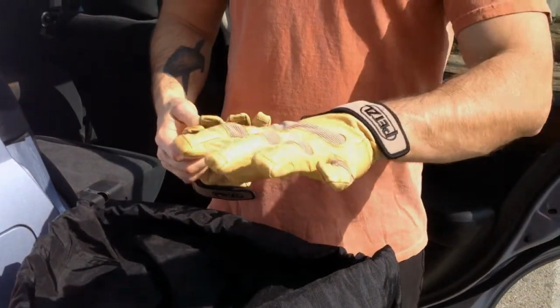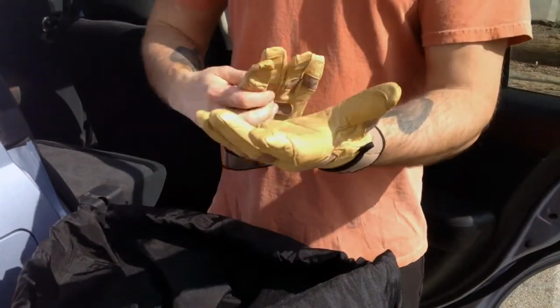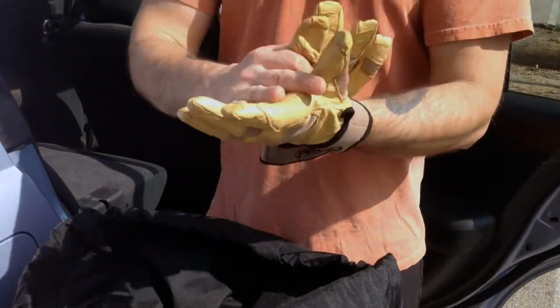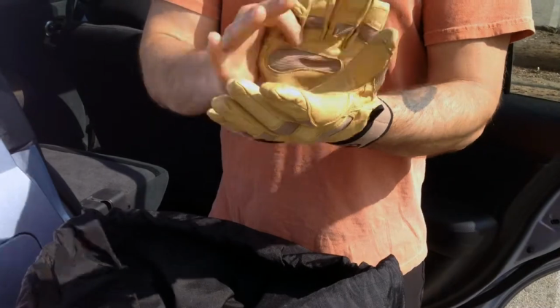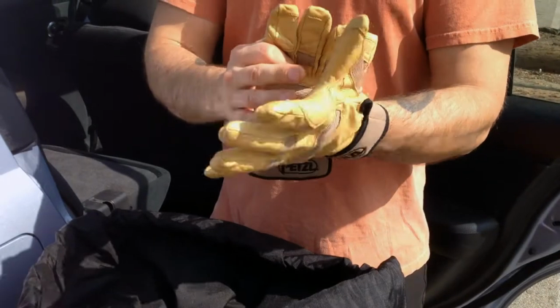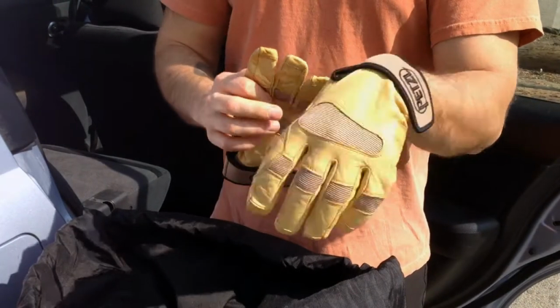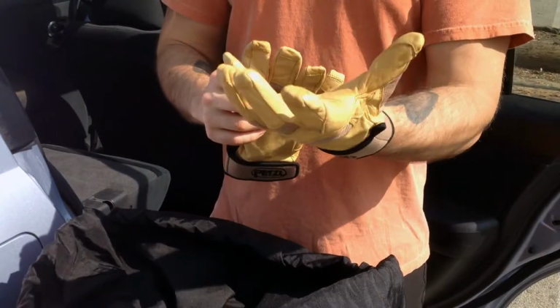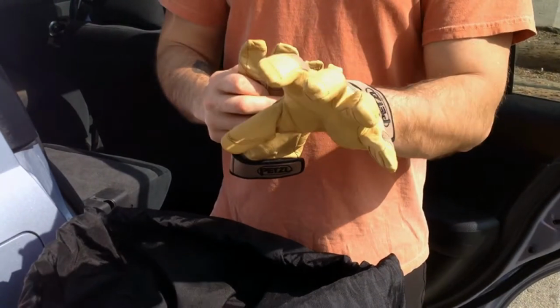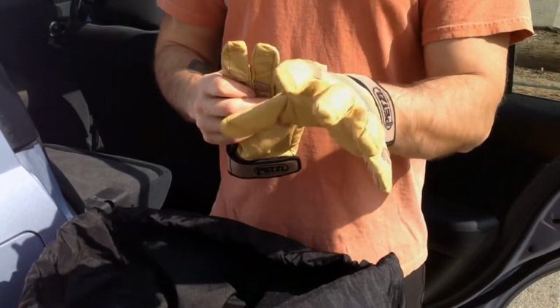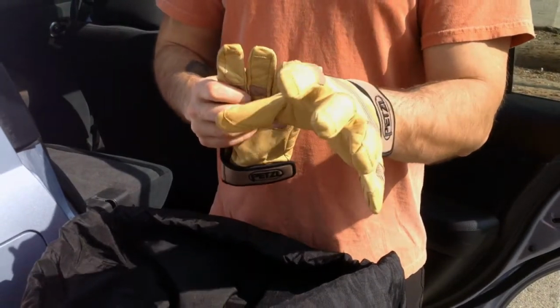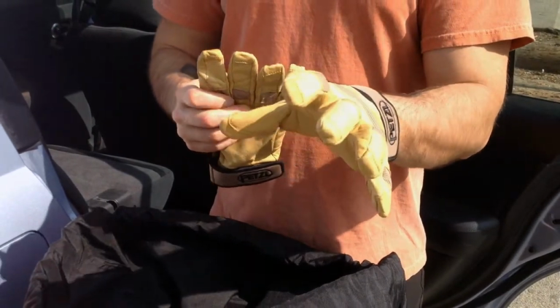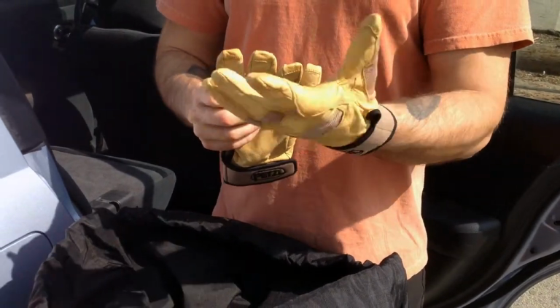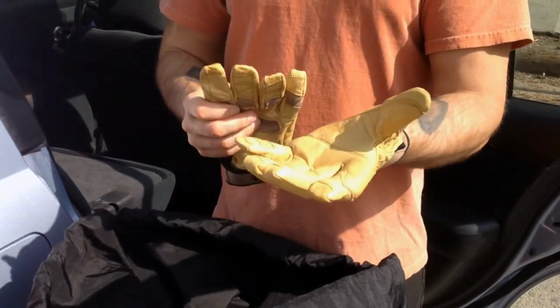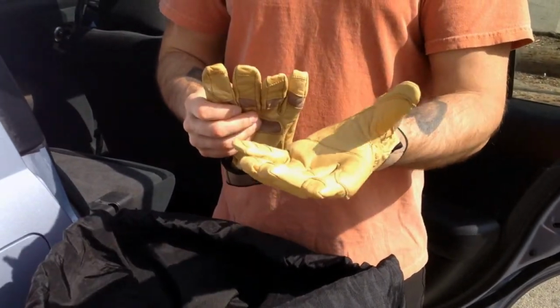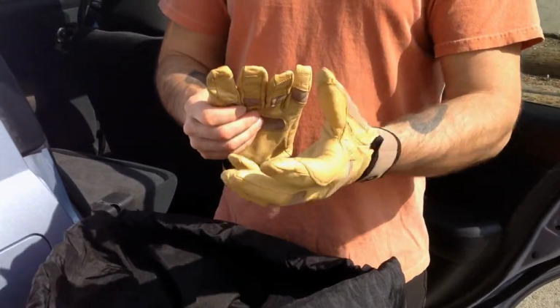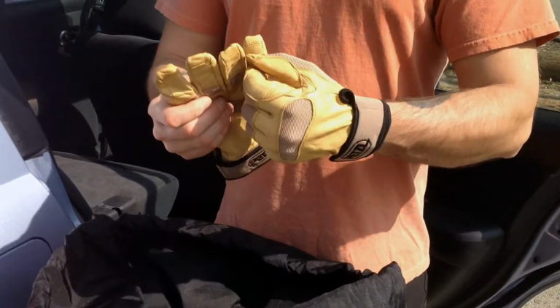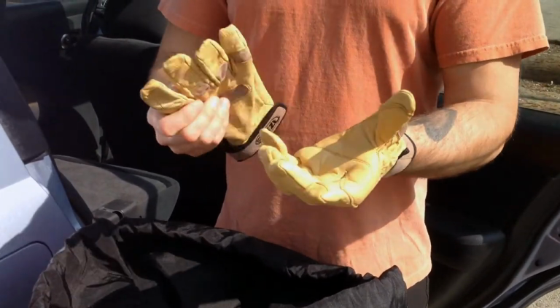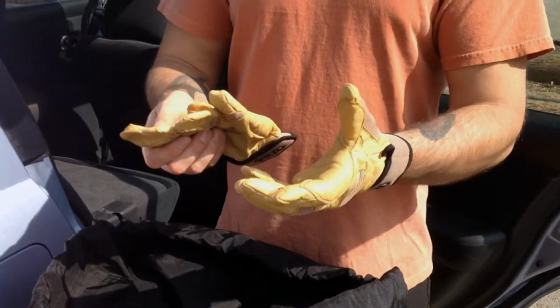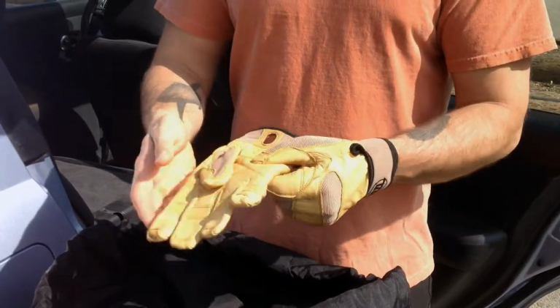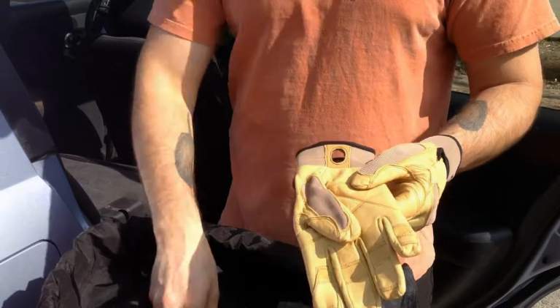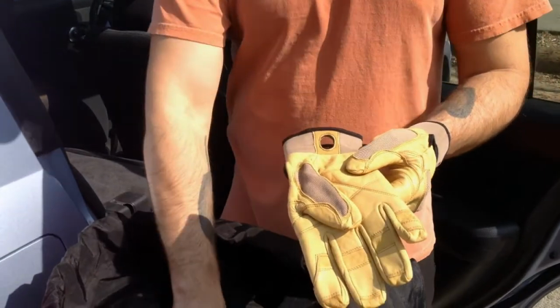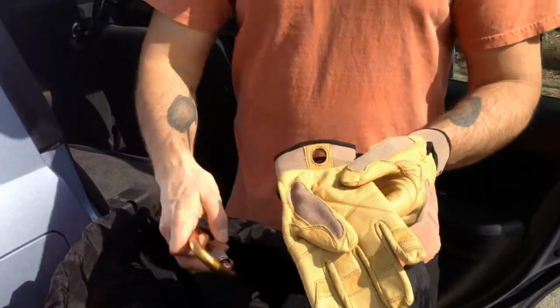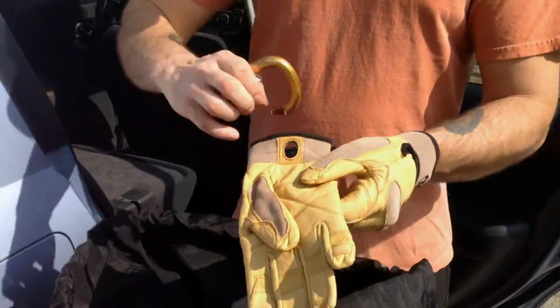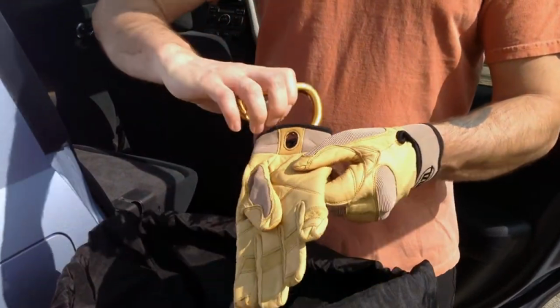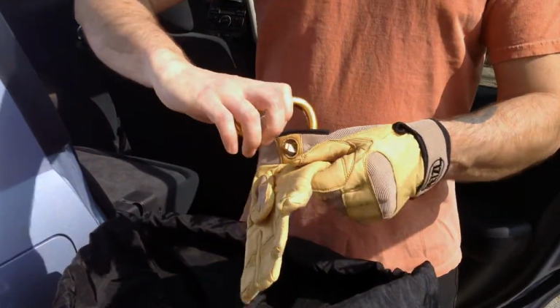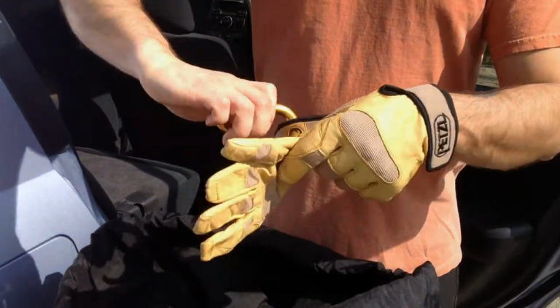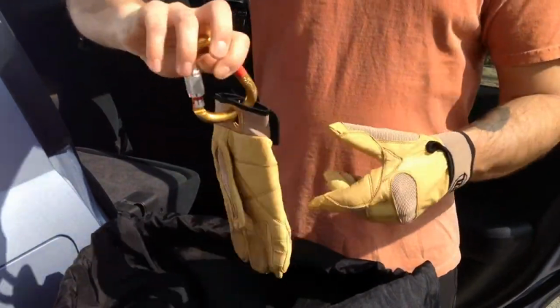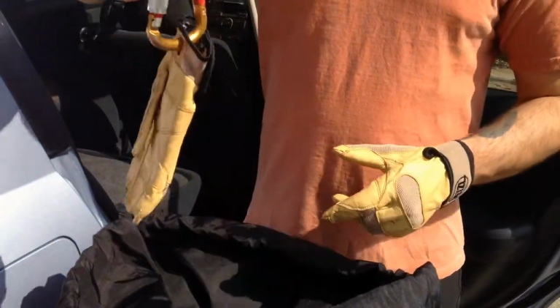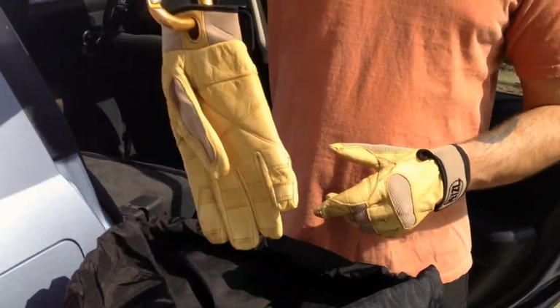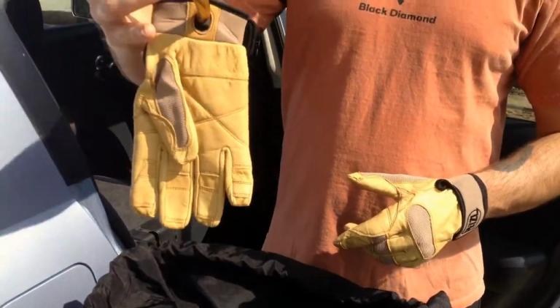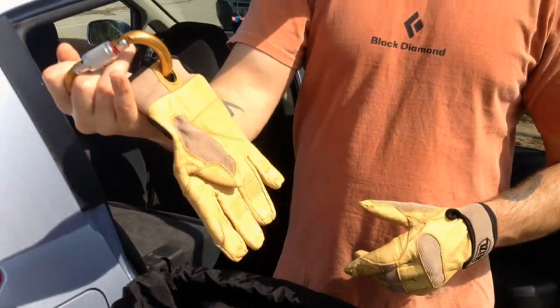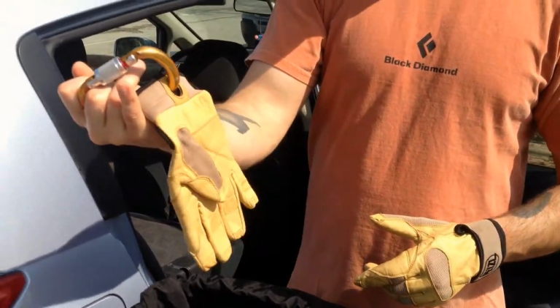And they really will protect you from all the beating up that your hands take, whether you're coiling rope, belaying, or what have you. Very easy to clip and hang off a carabiner.